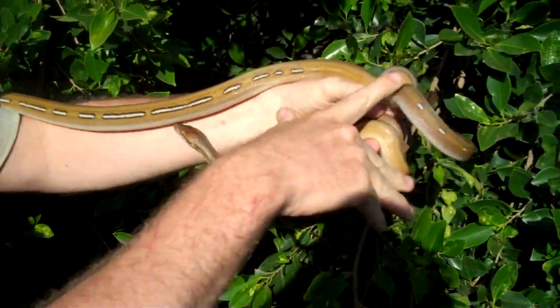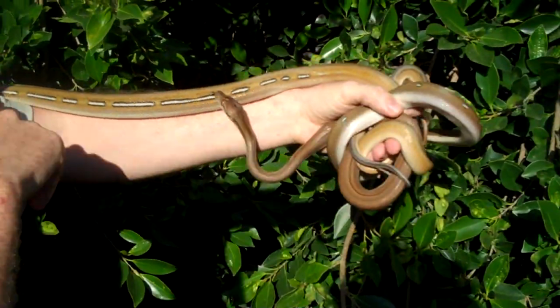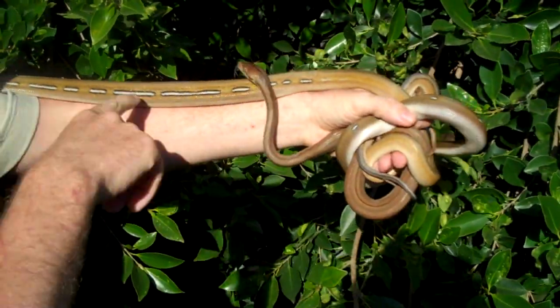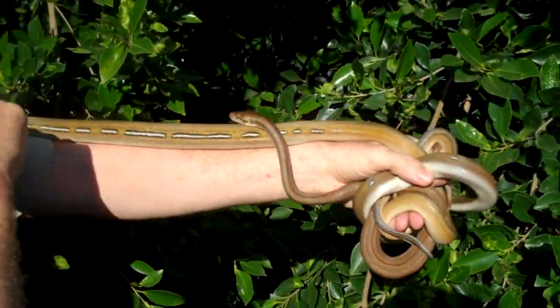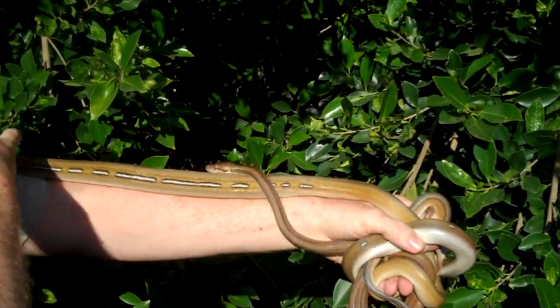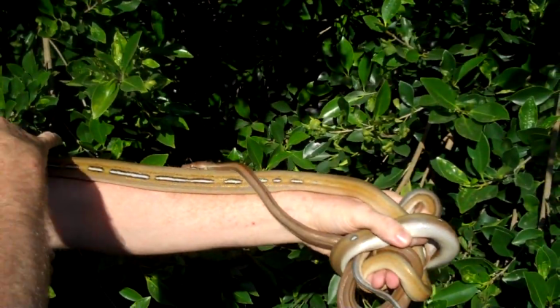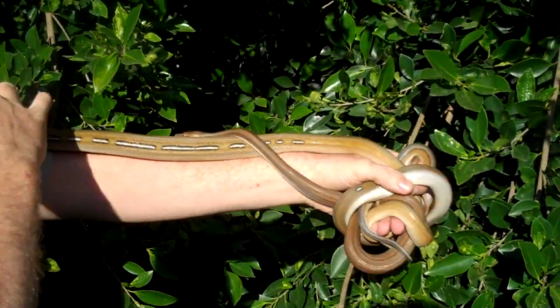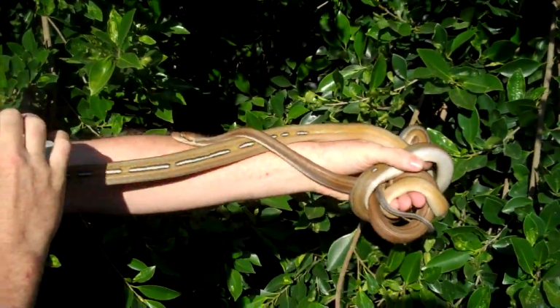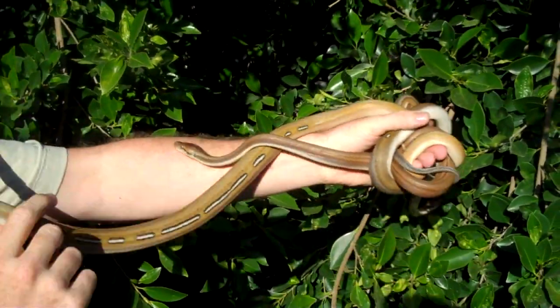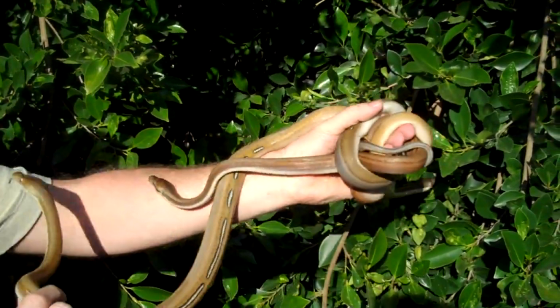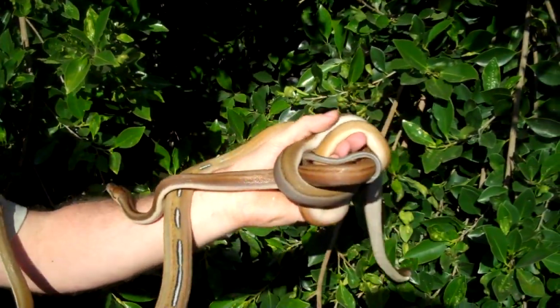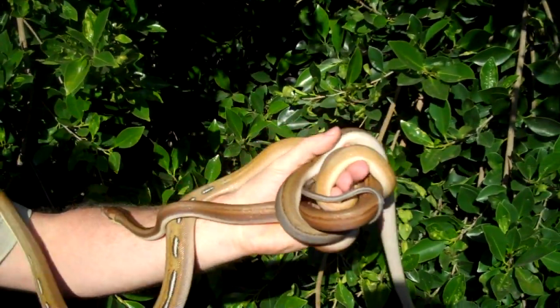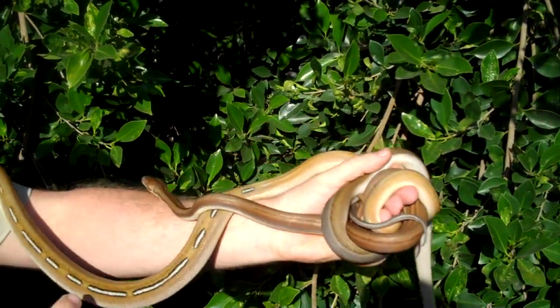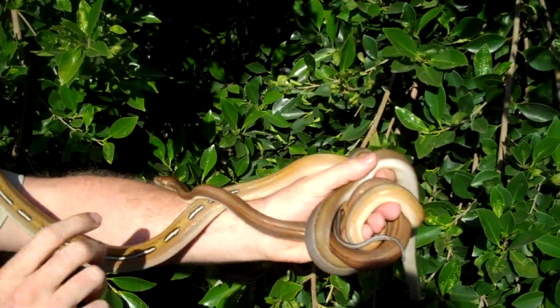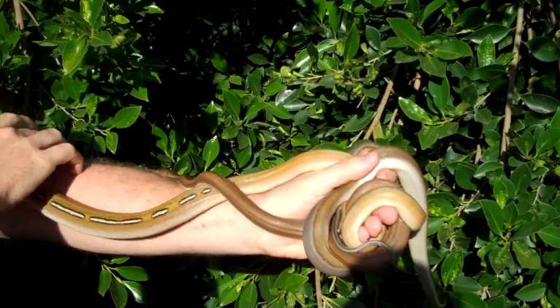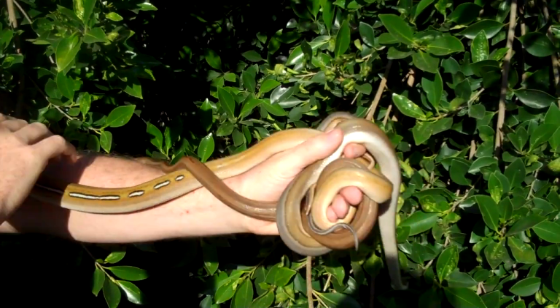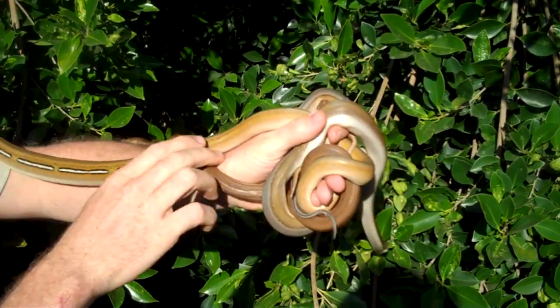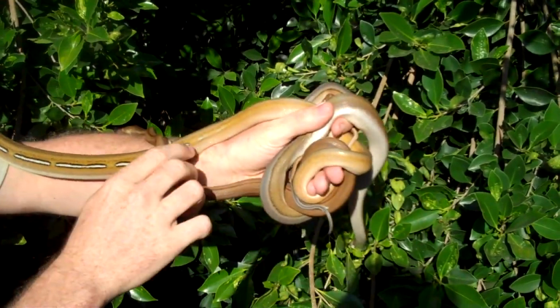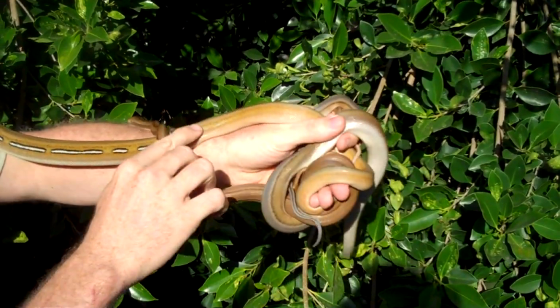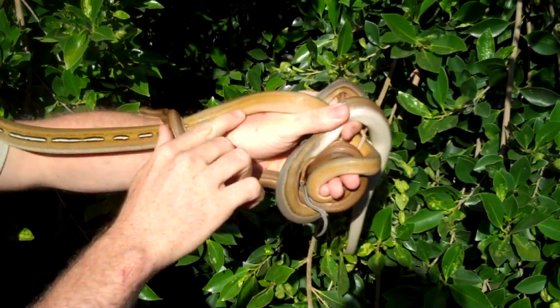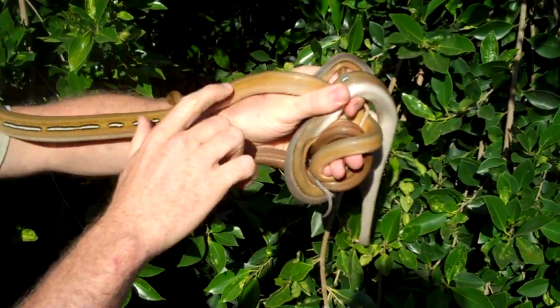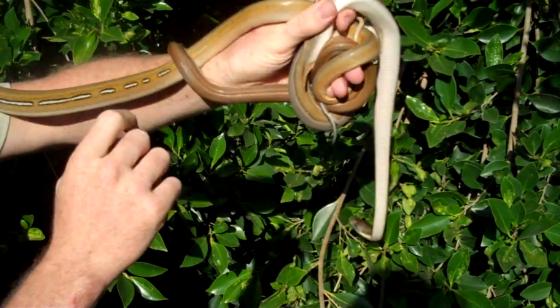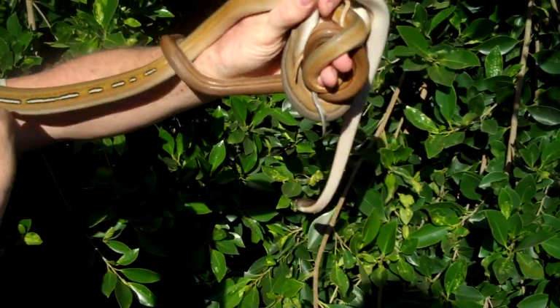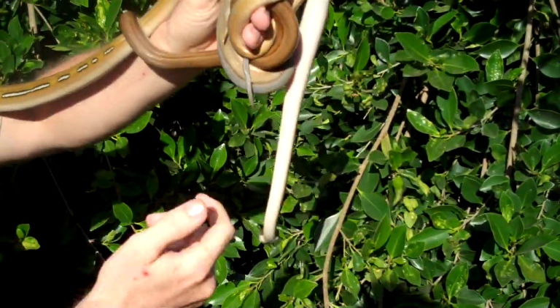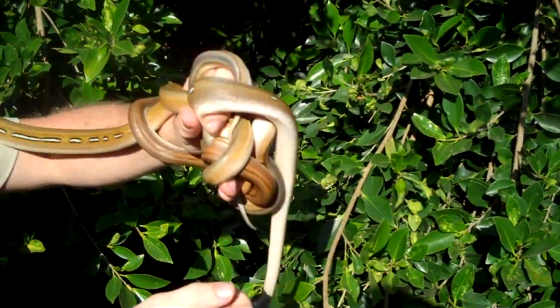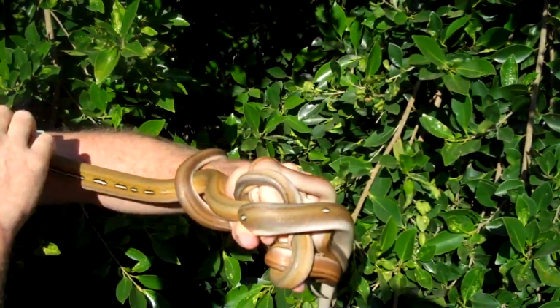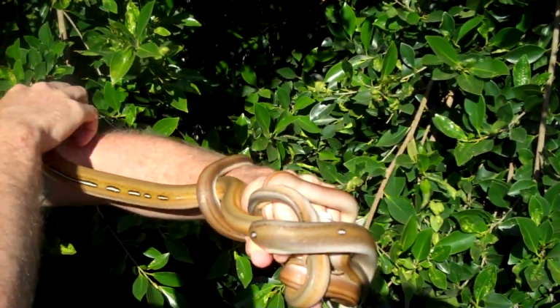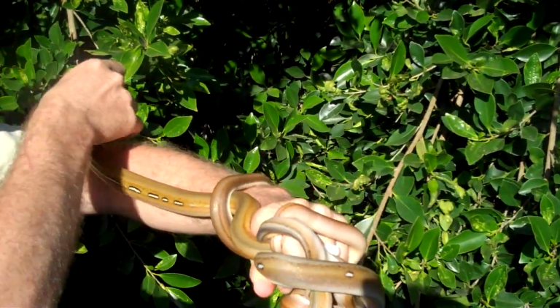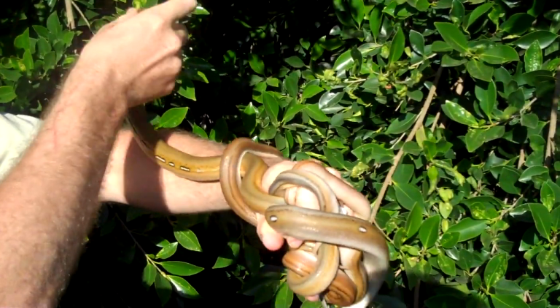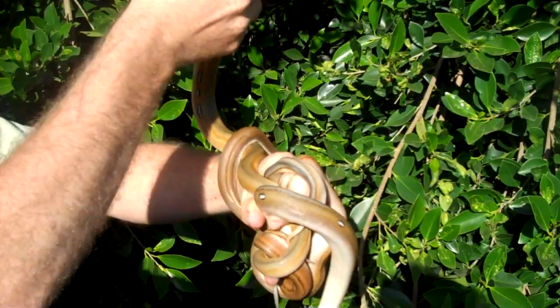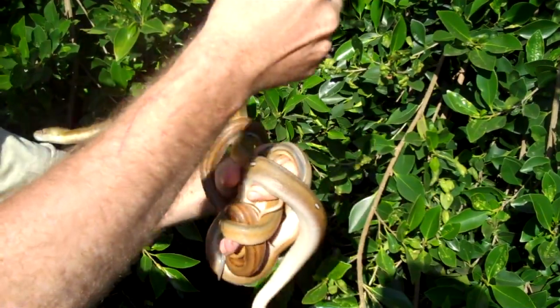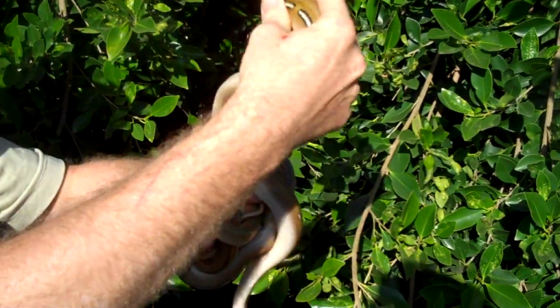Sometimes they get the side striping going on, and it's just cool. Some of them have a solid stripe. Some of them fade out, and it's just white or just black. They're just different every time.